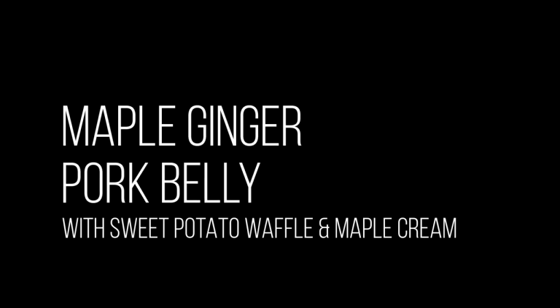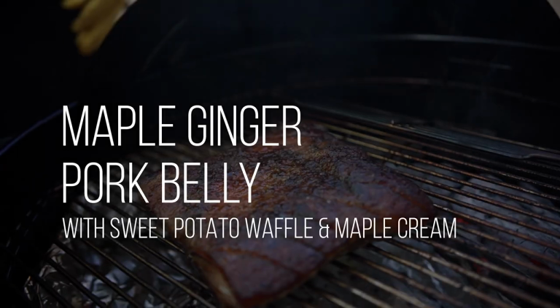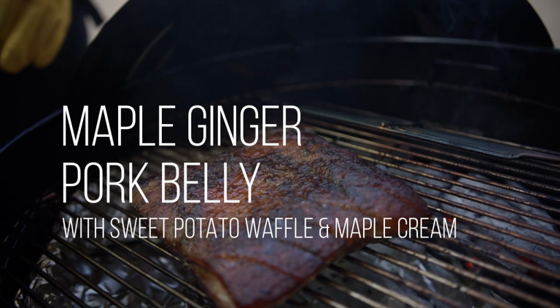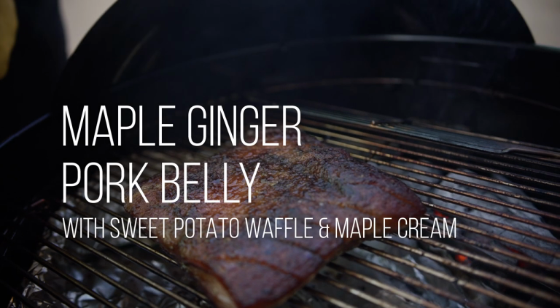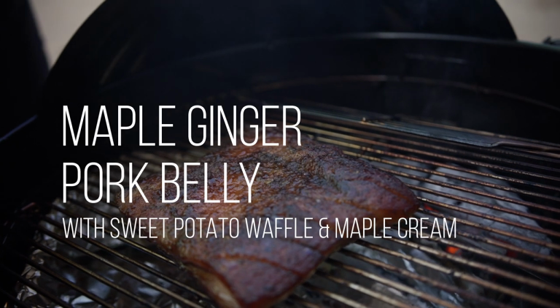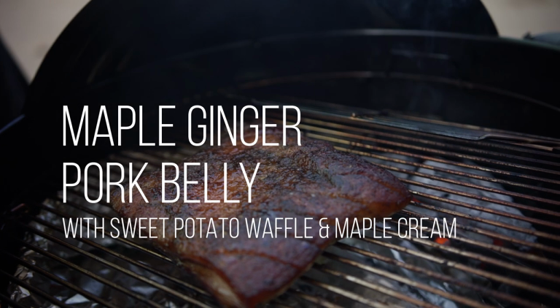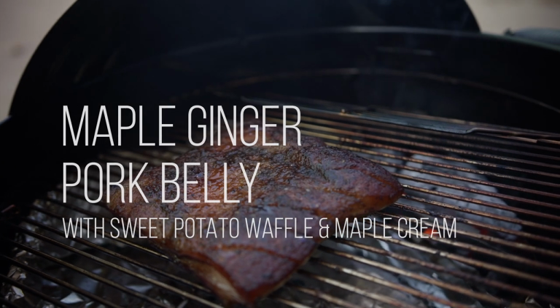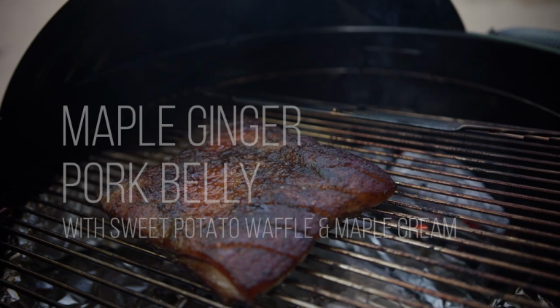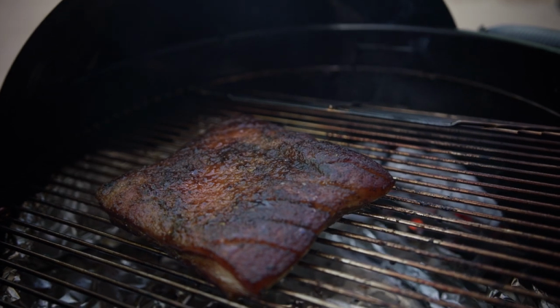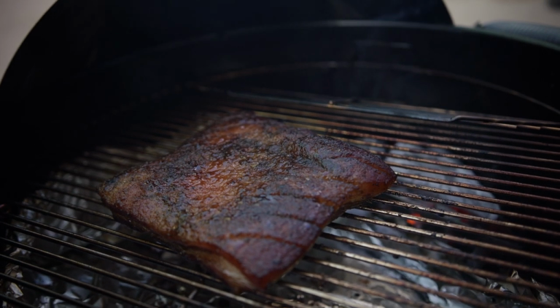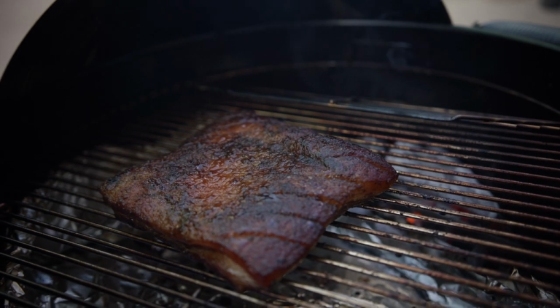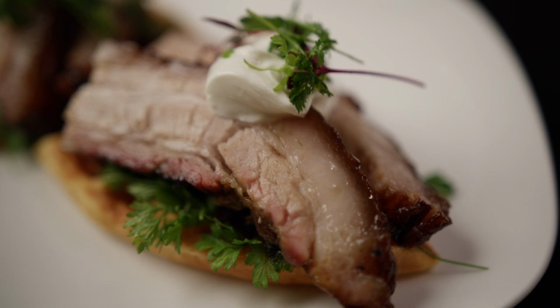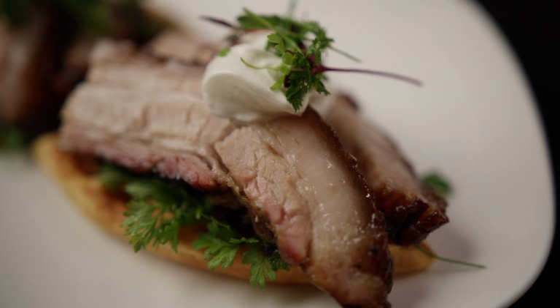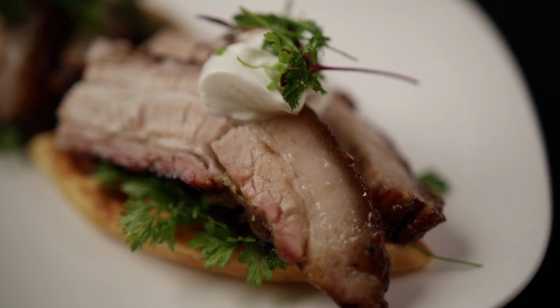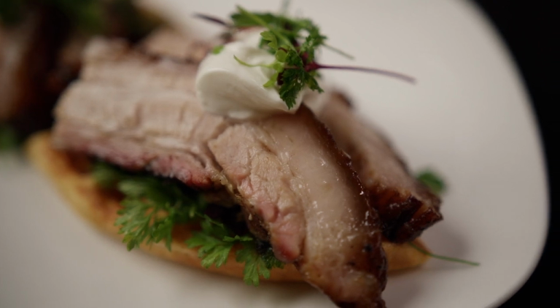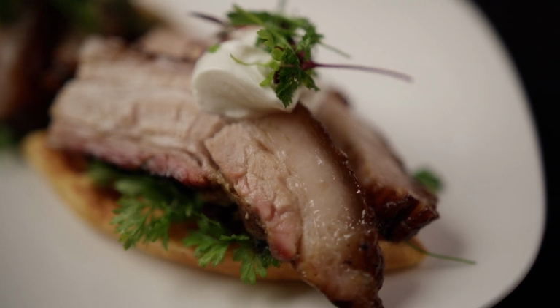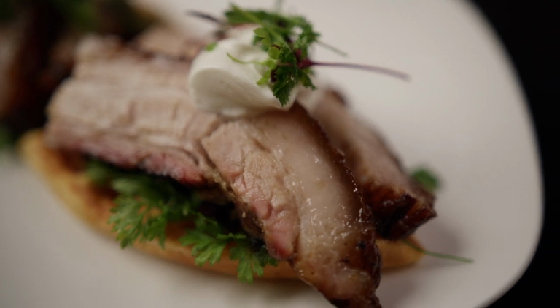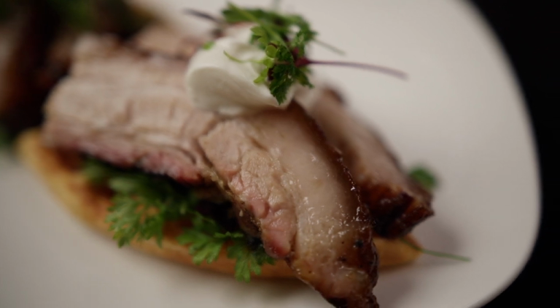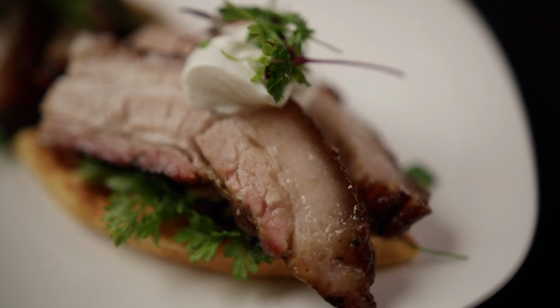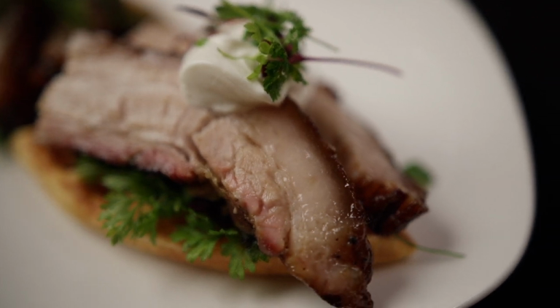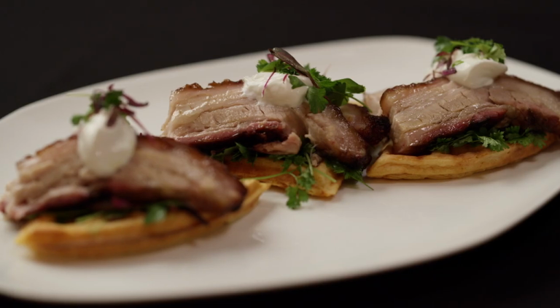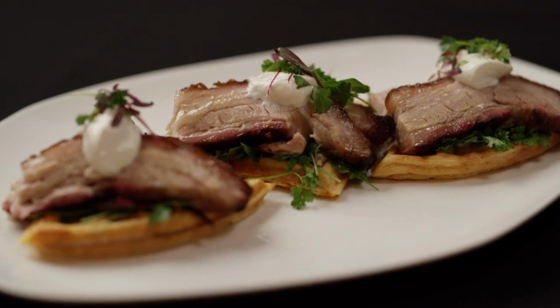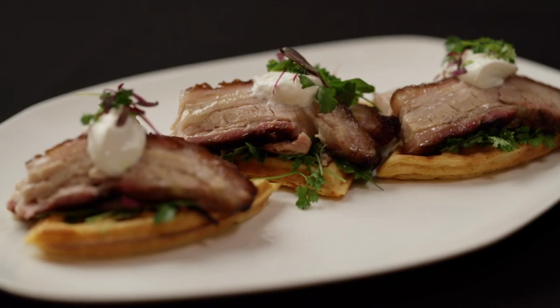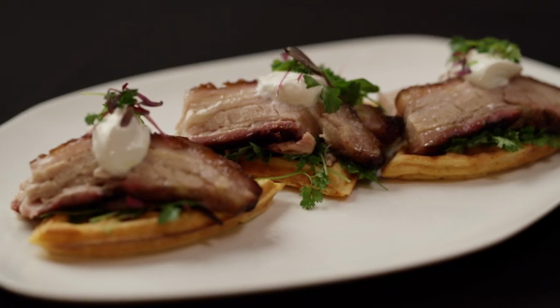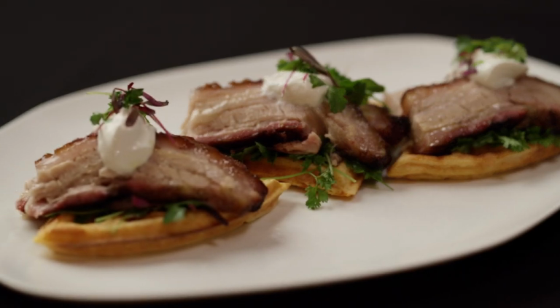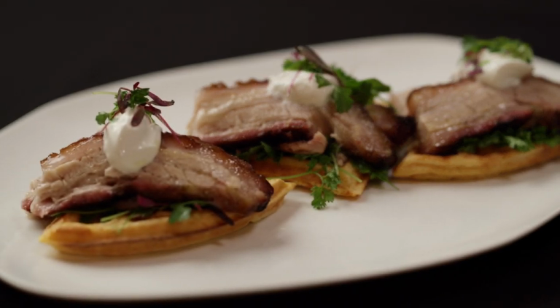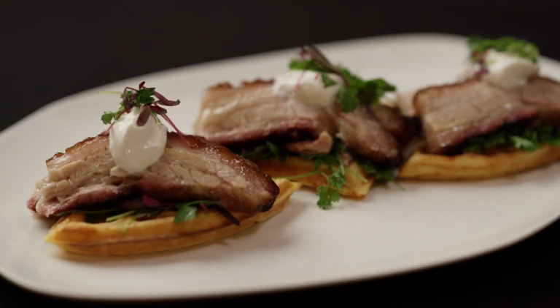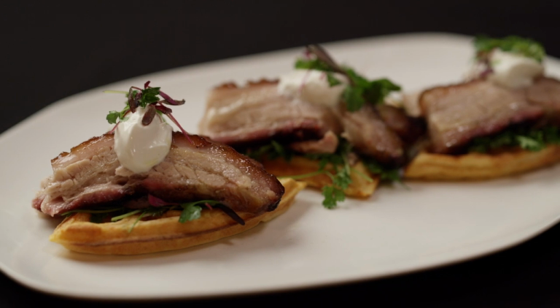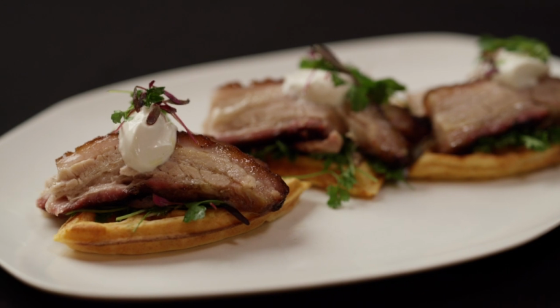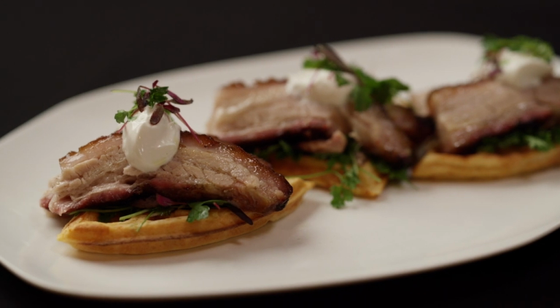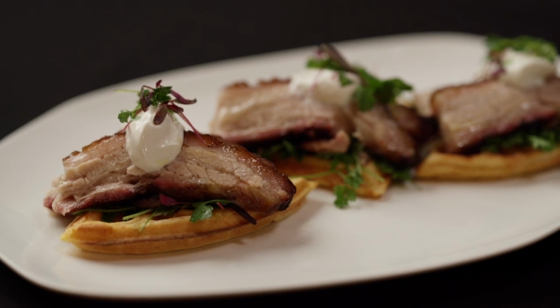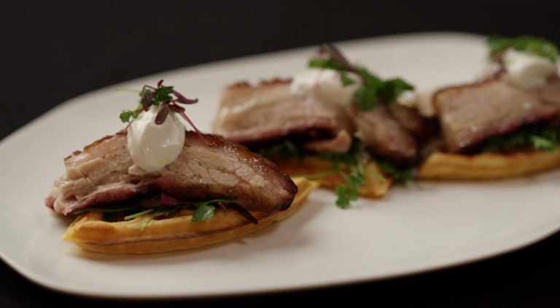This slow-cooked pork belly recipe gets its amazing flavor from maple and ginger. The pork belly is sliced and paired with sweet potato waffle and maple cream.